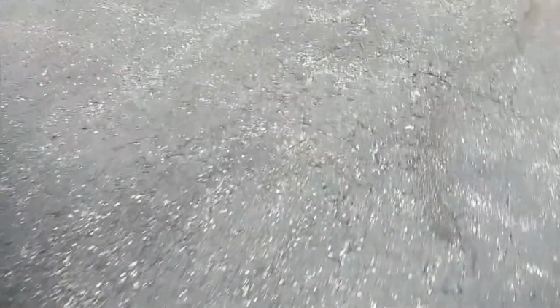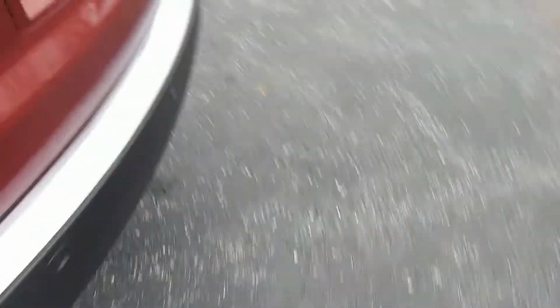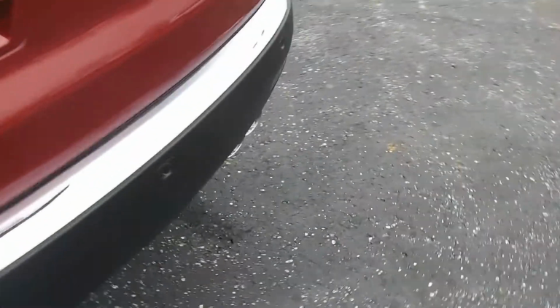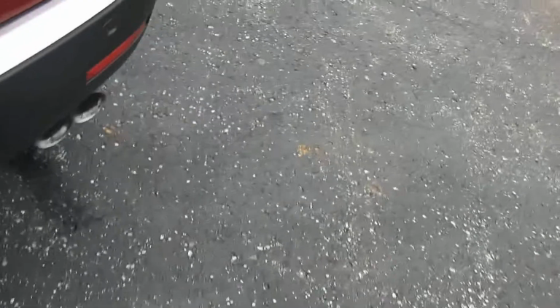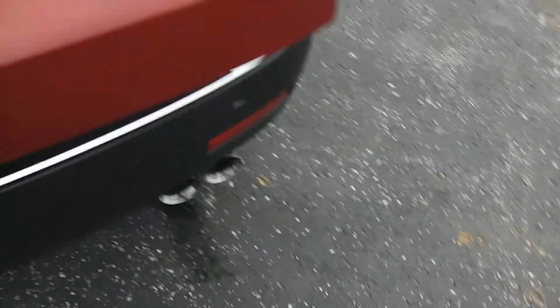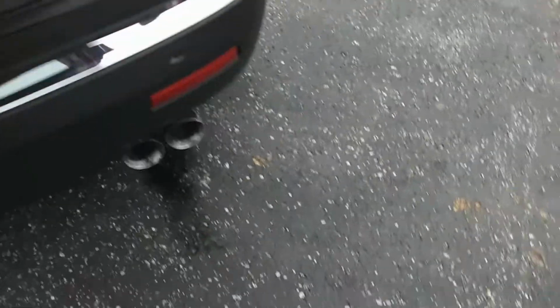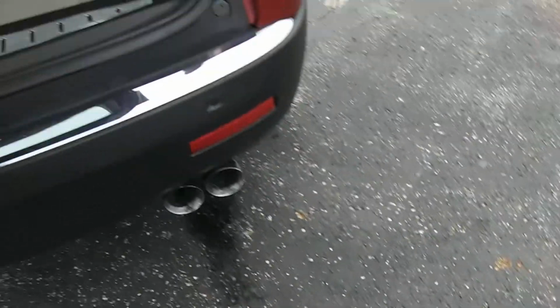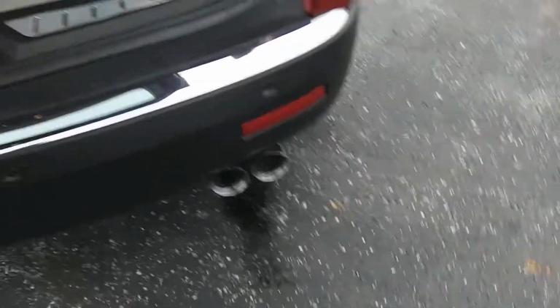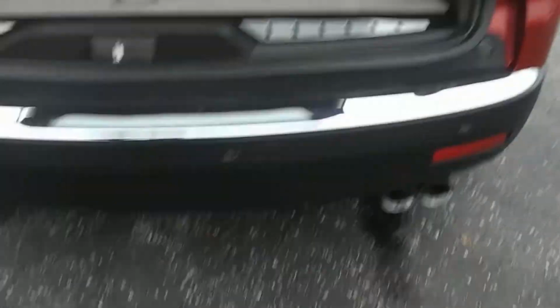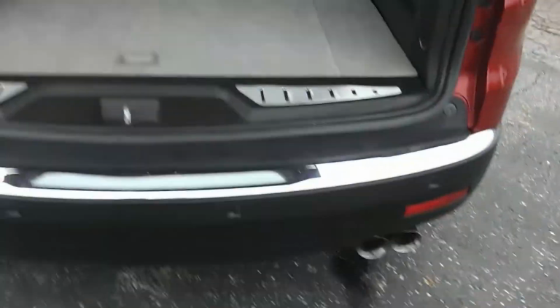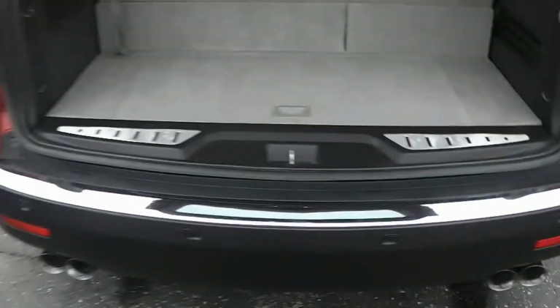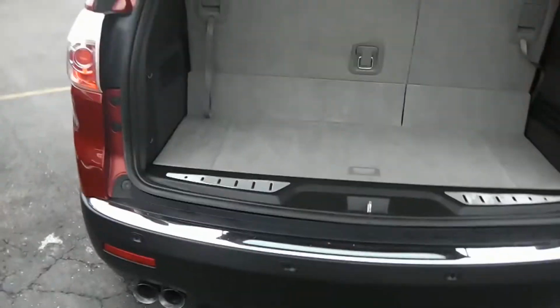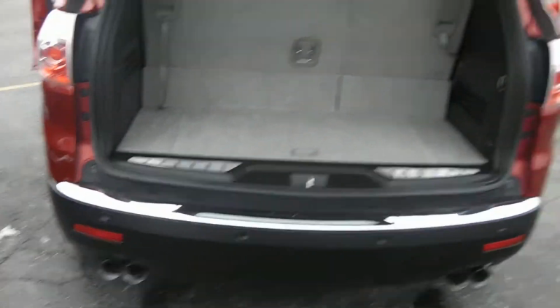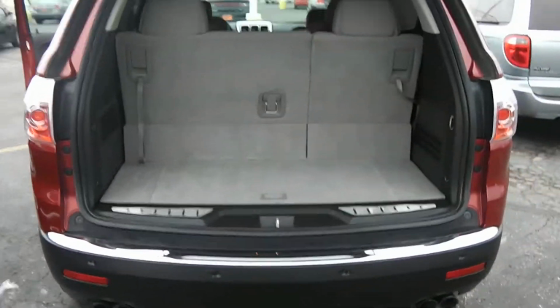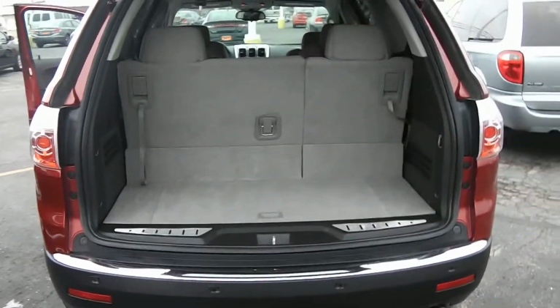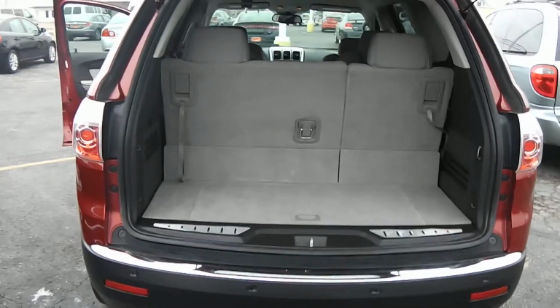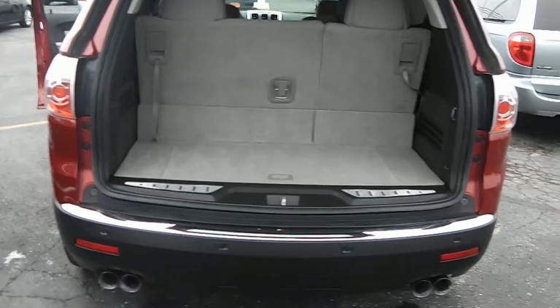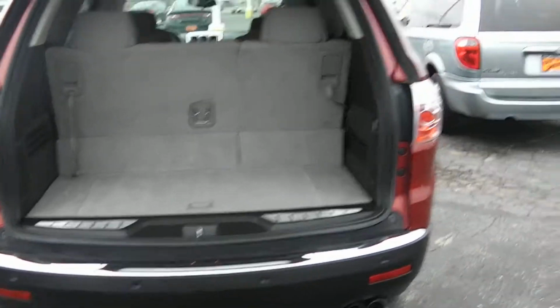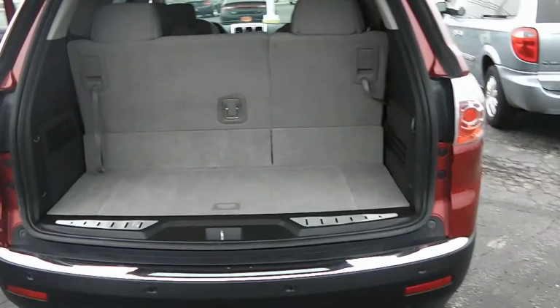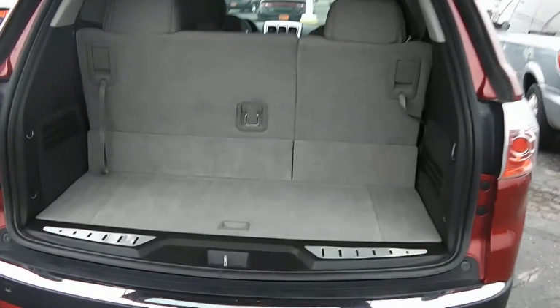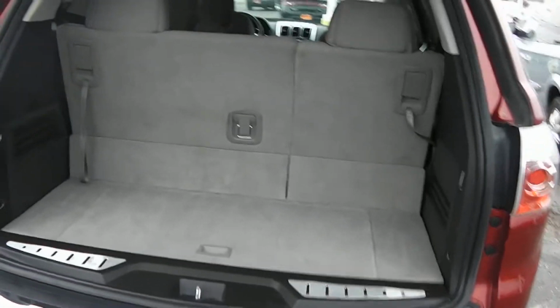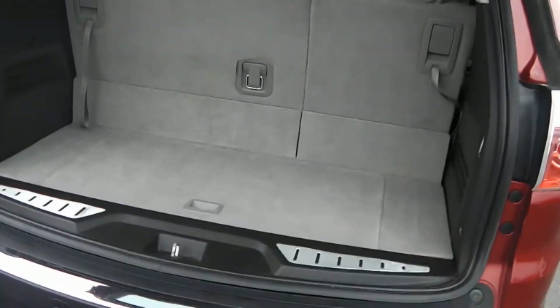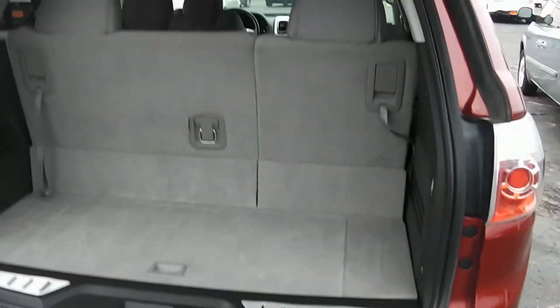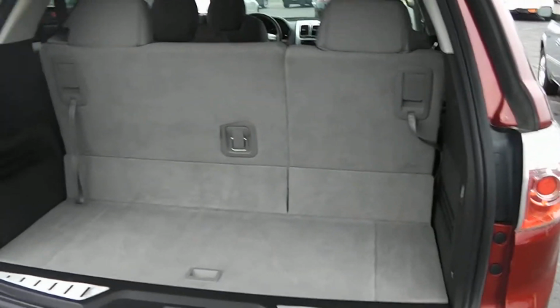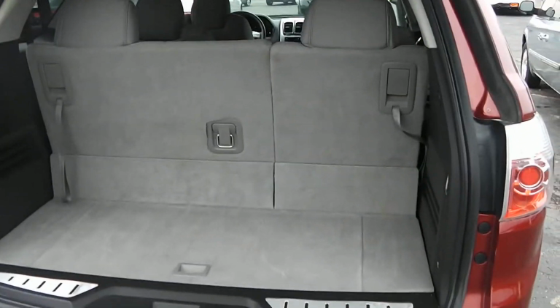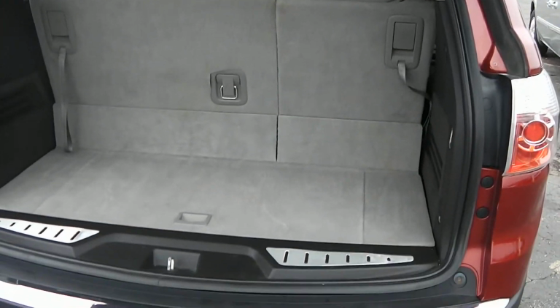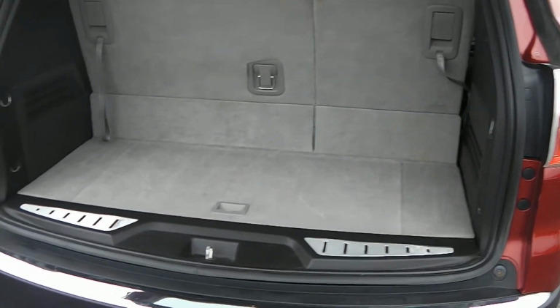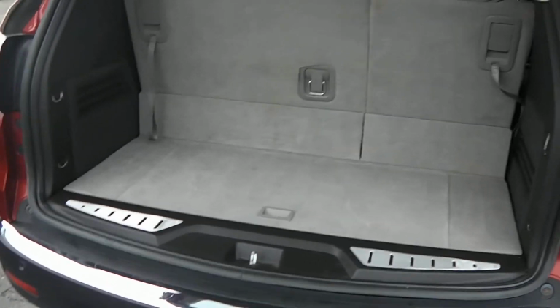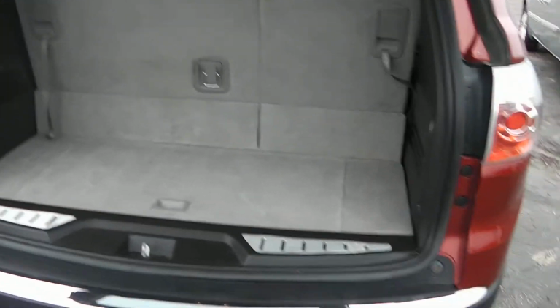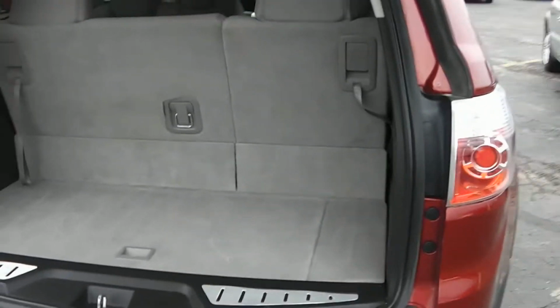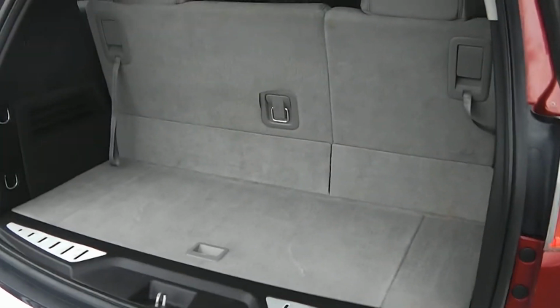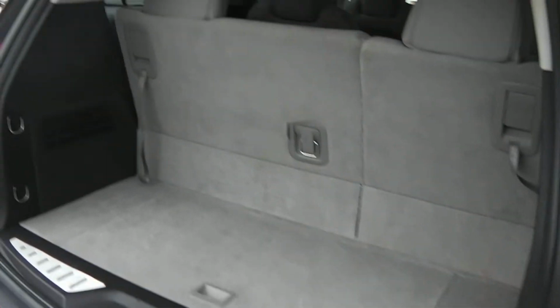Opening up the rear hatch, got some cargo area behind the third seat. The third row seat does fold down to give you additional cargo space if you're needing to haul something.